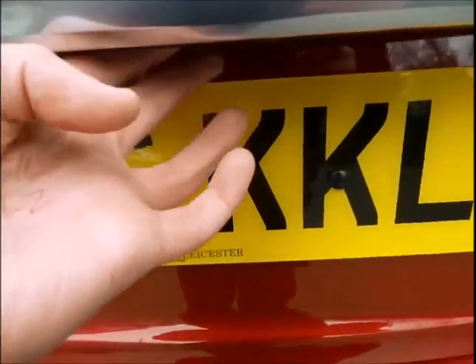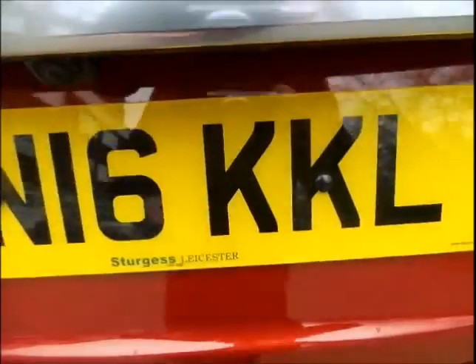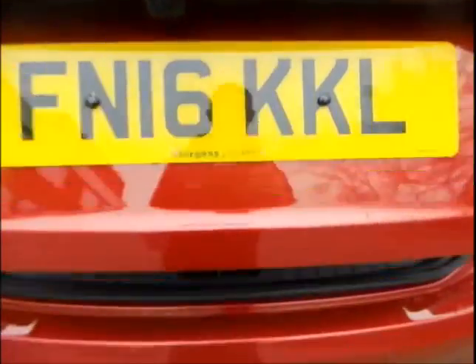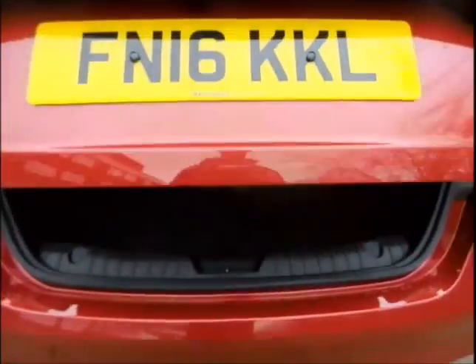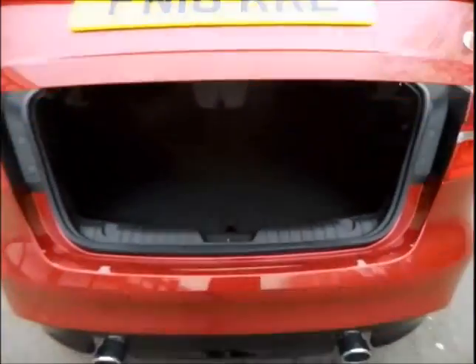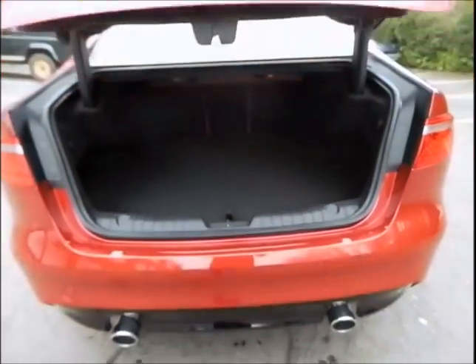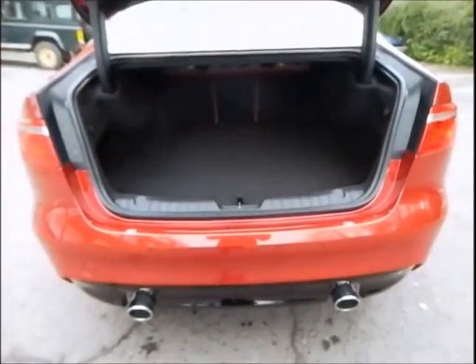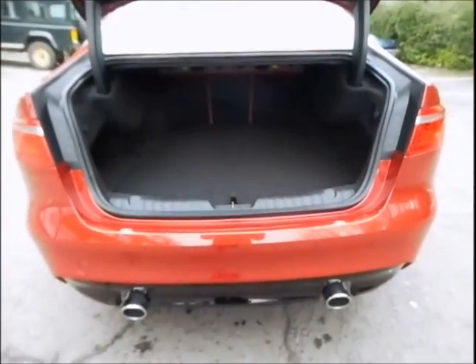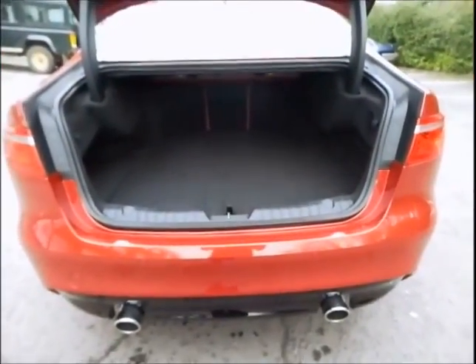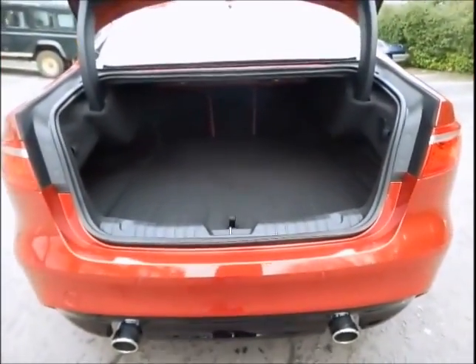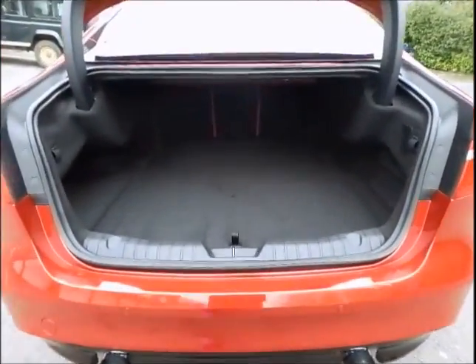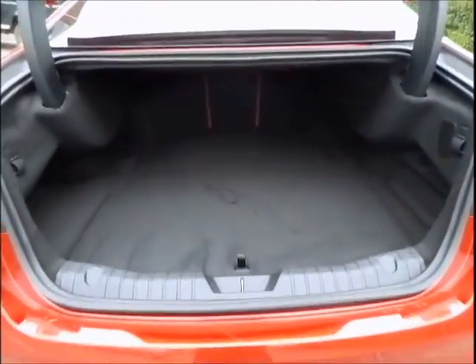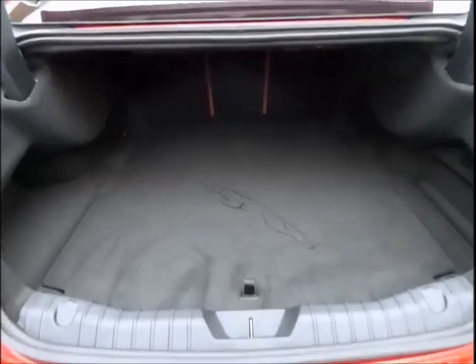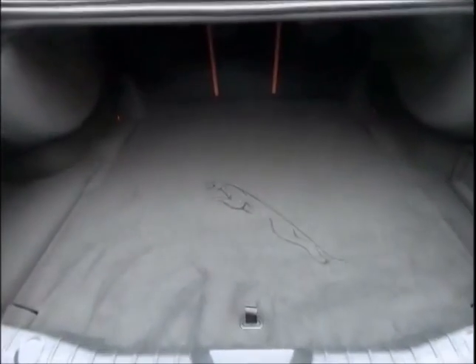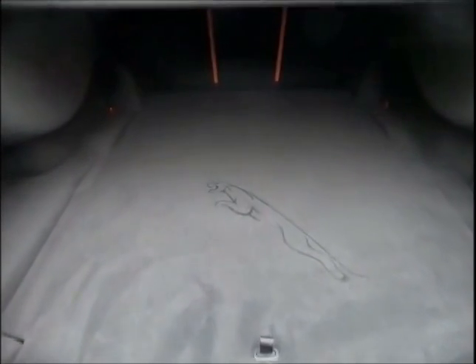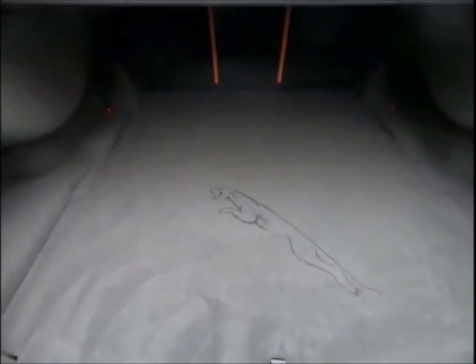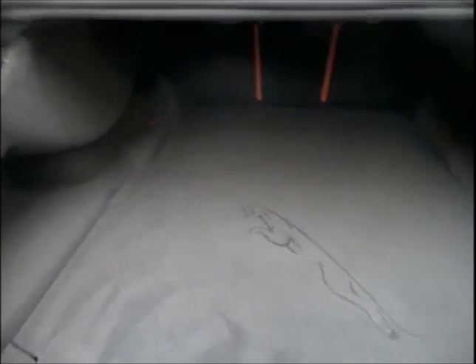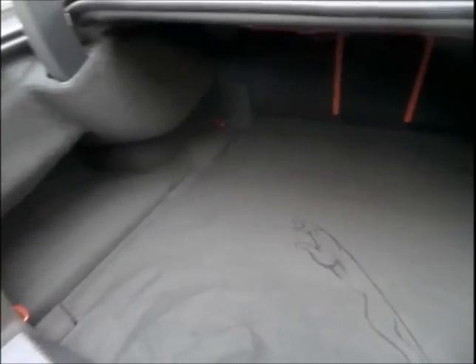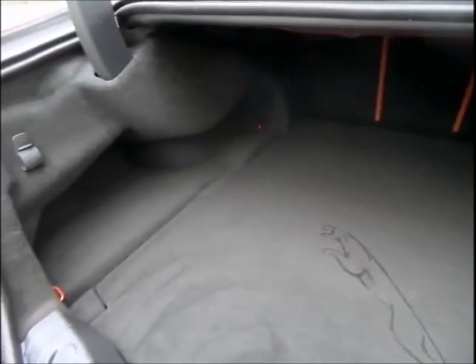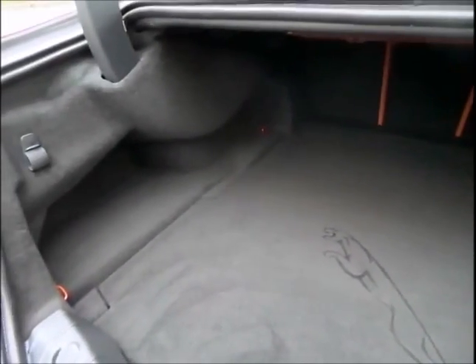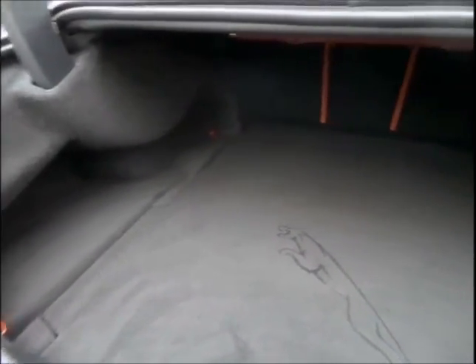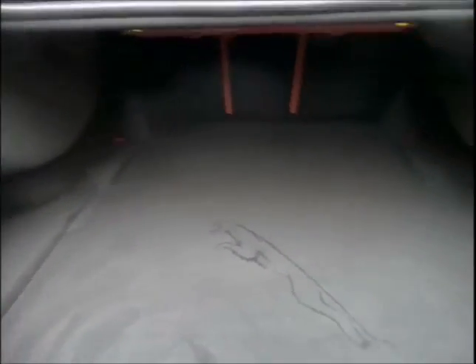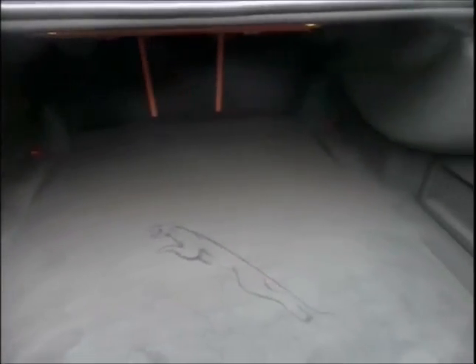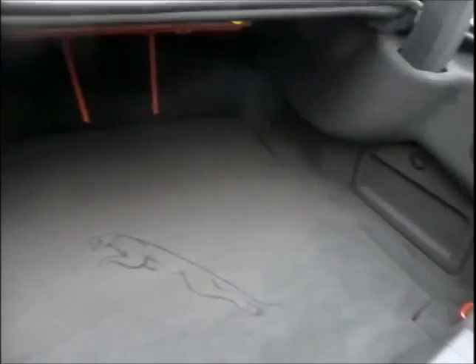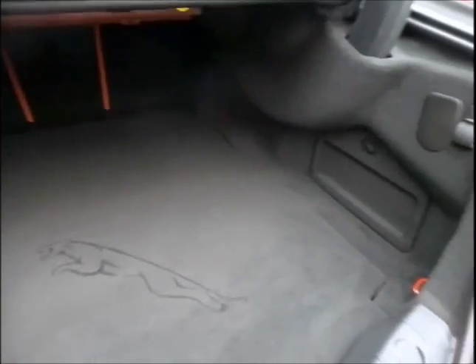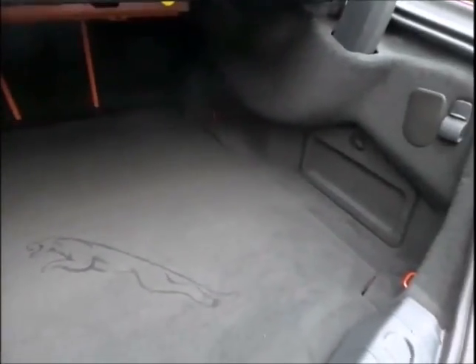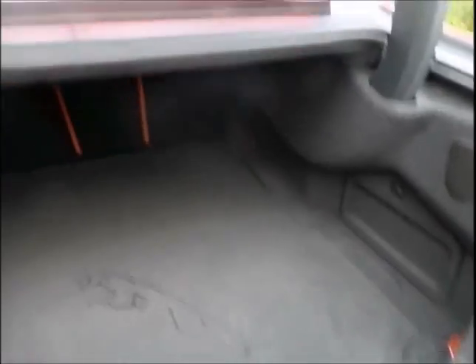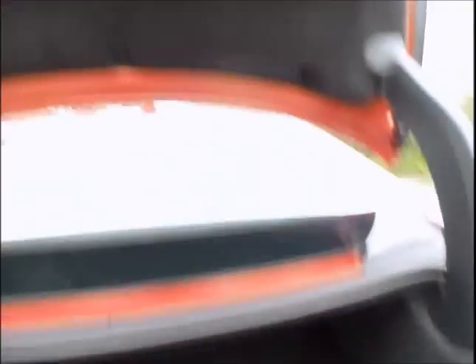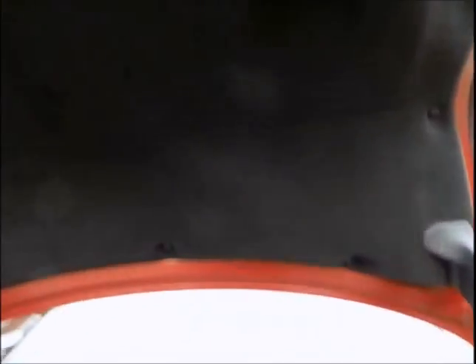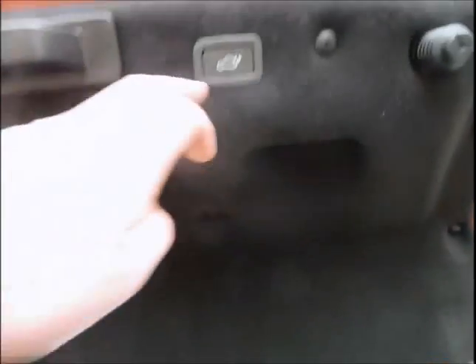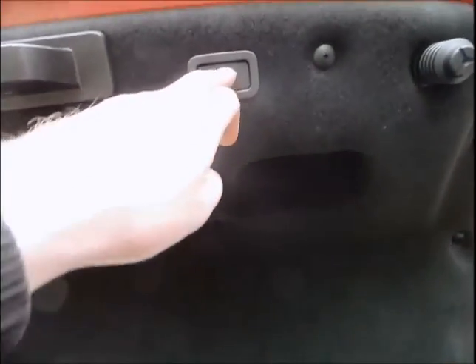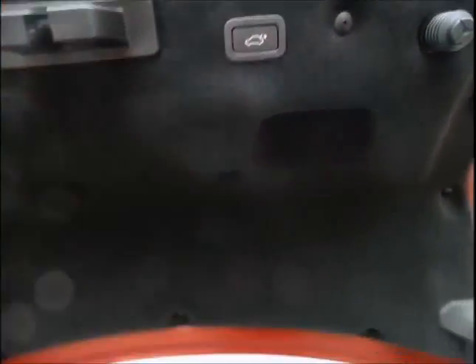Not only will you benefit from a 24-month Jaguar approved warranty, but the vehicle will be put through an extensive health check and inspection, making sure your approved used vehicle is in optimum condition ready for you to drive away.